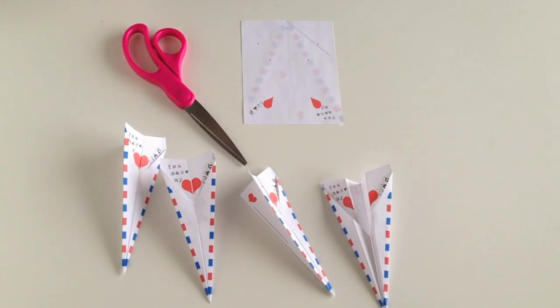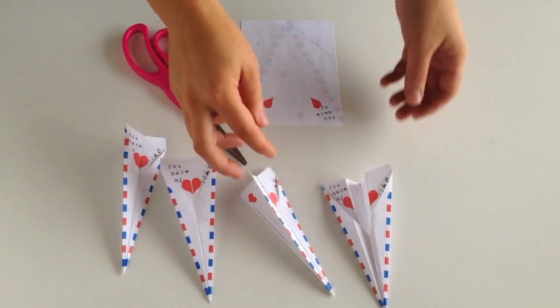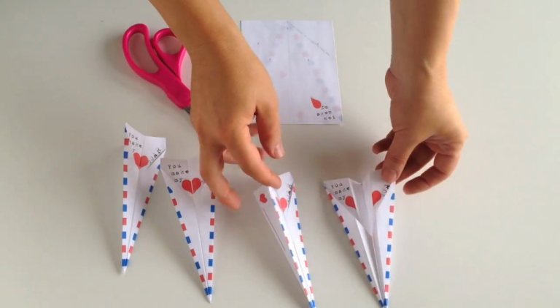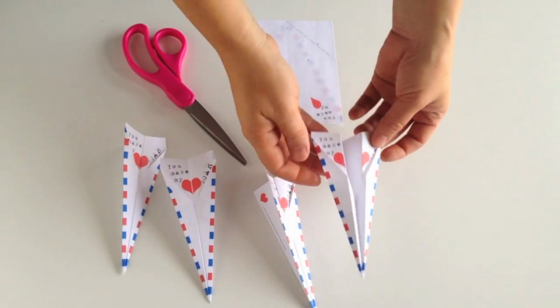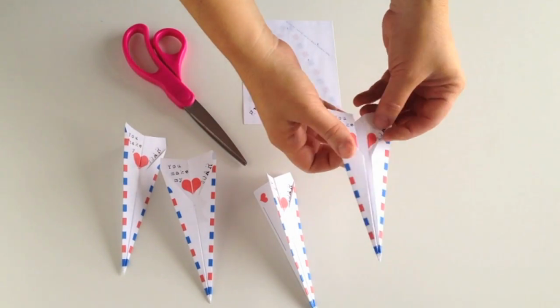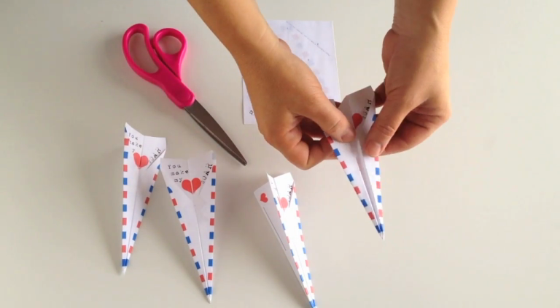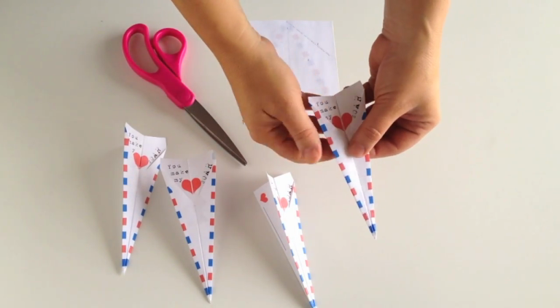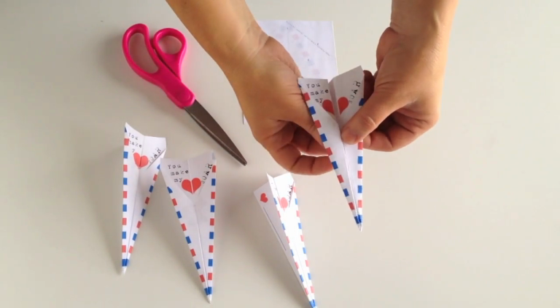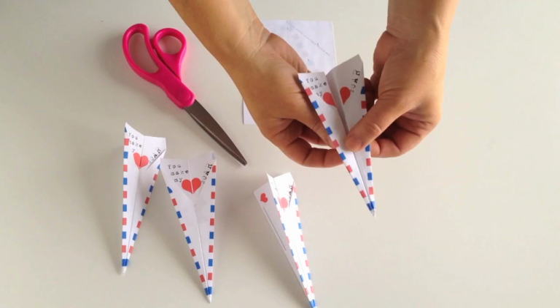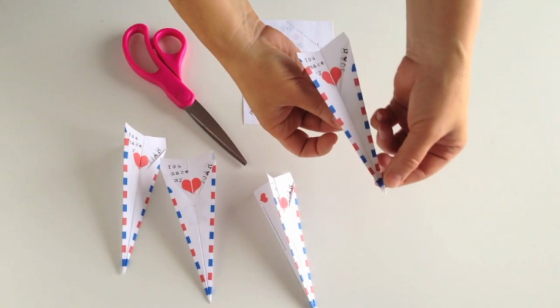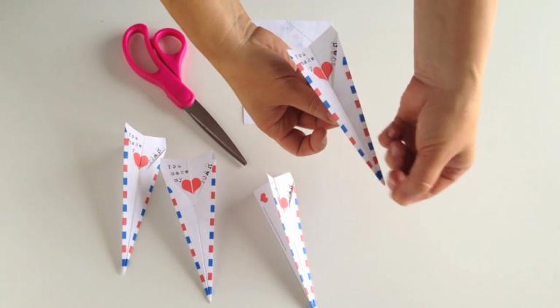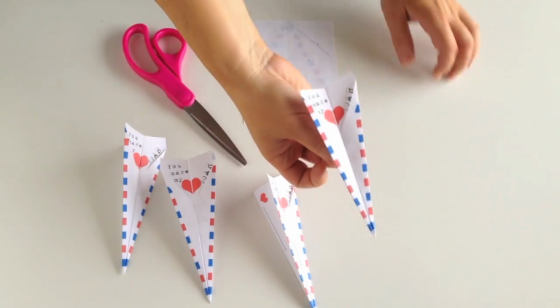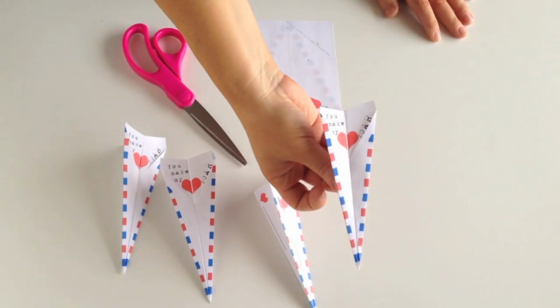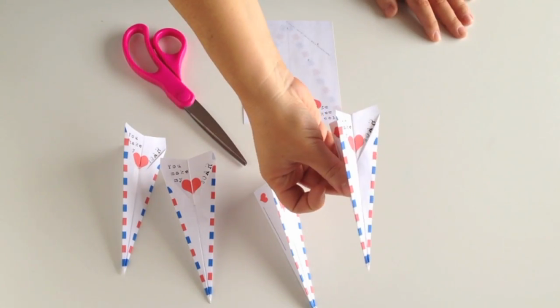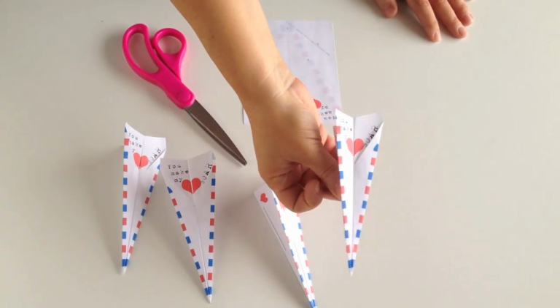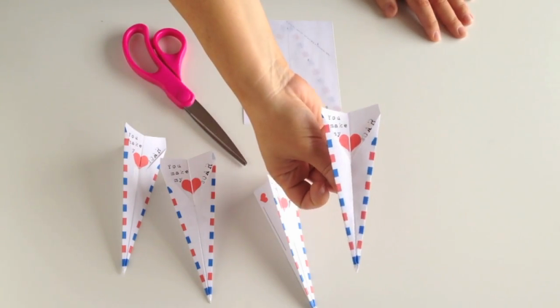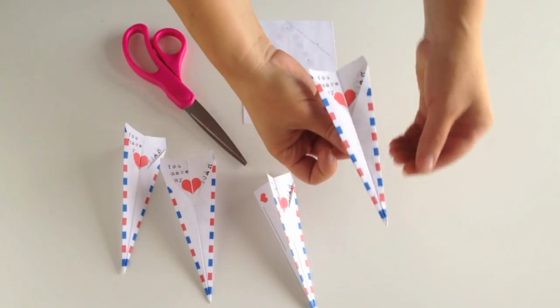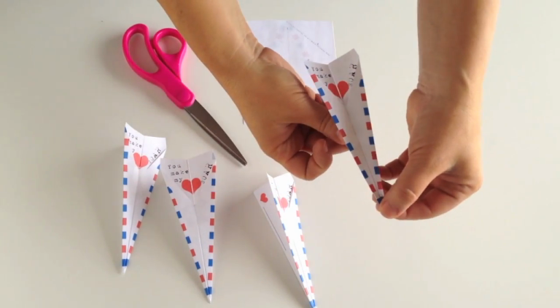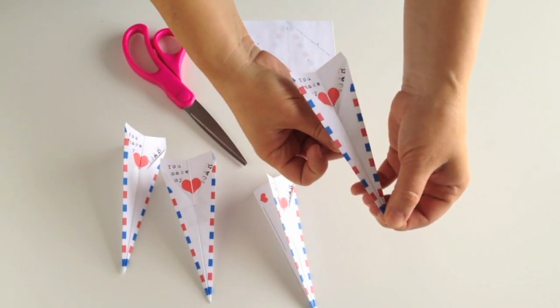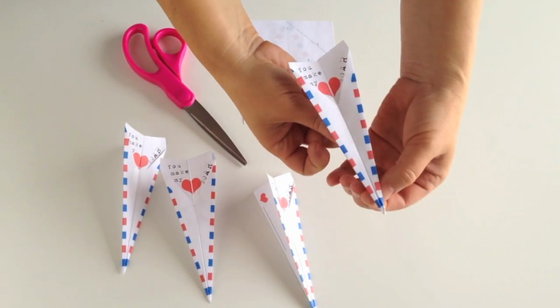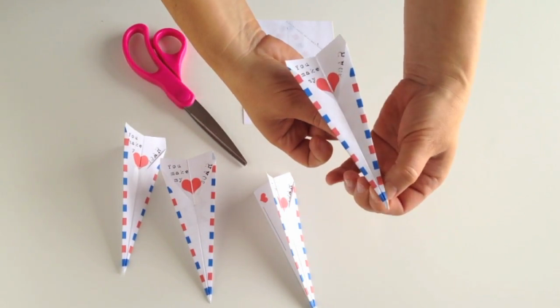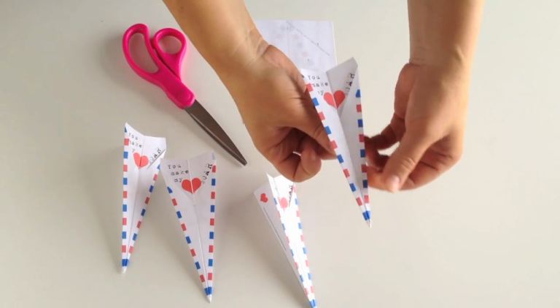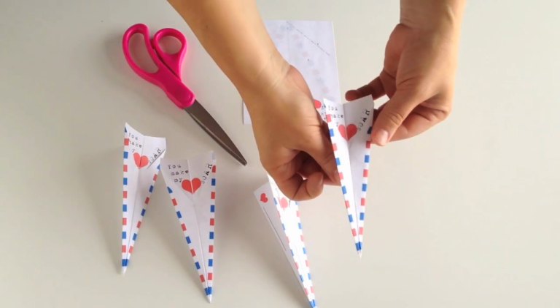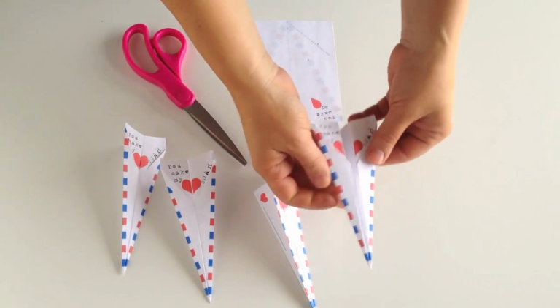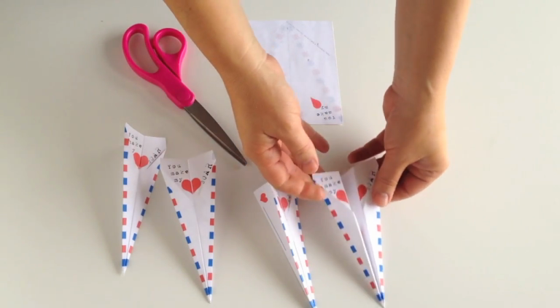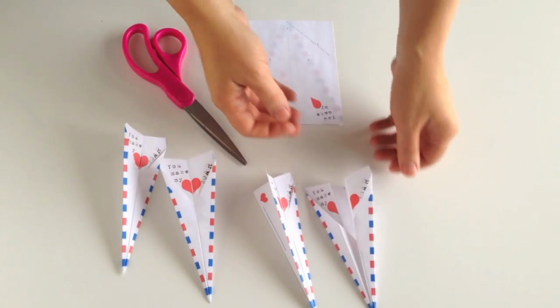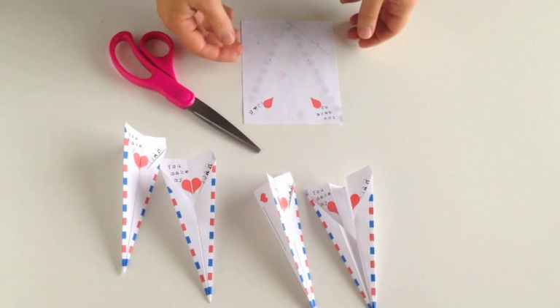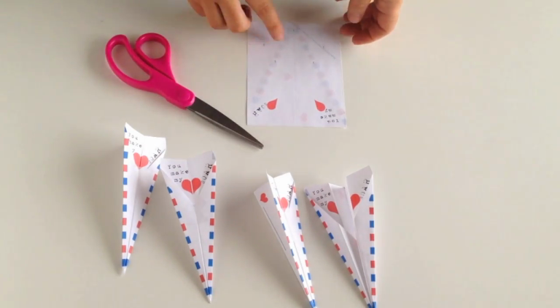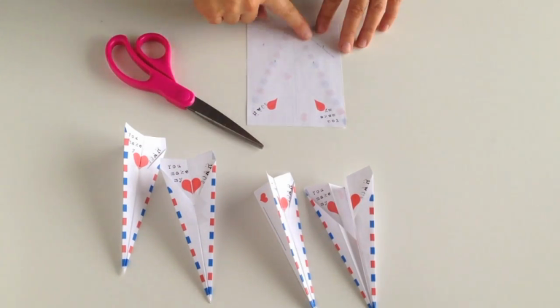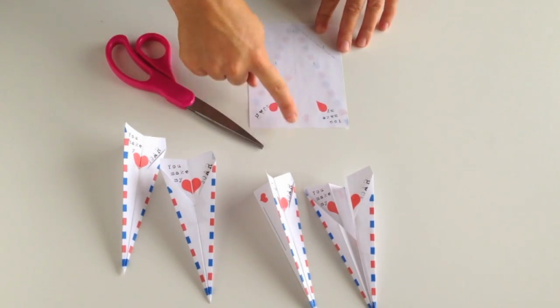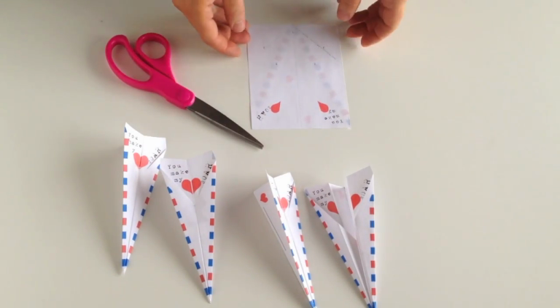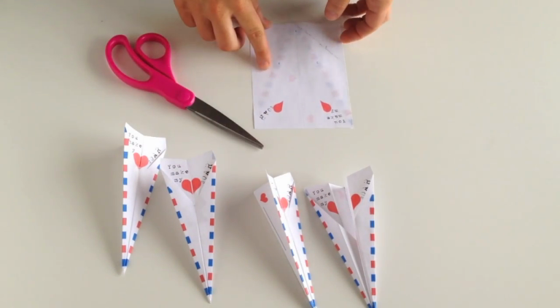Hi there. I am excited to show you how to put this darling little Valentine's printable together. It's basically a paper airplane, but I wanted to show you how easy it is to do if you follow the numbers on the printable.